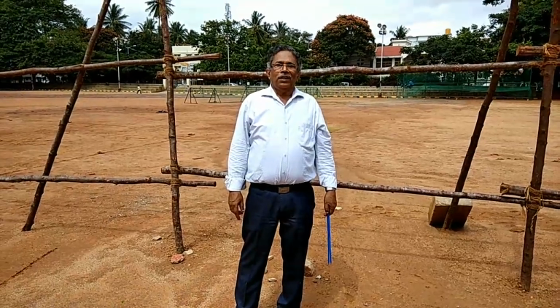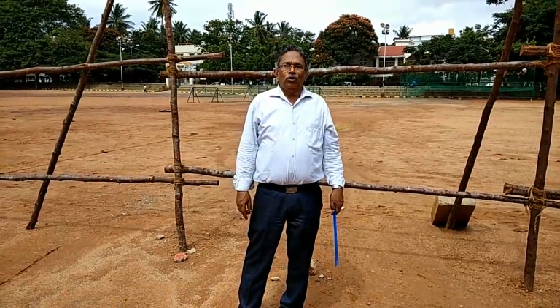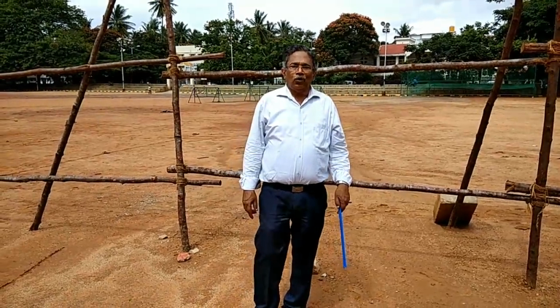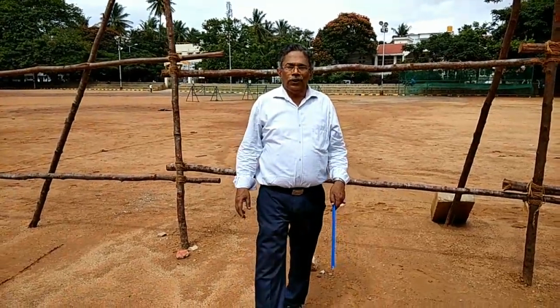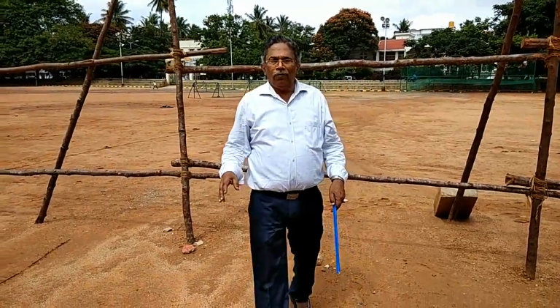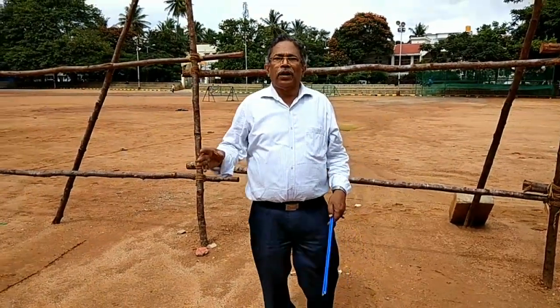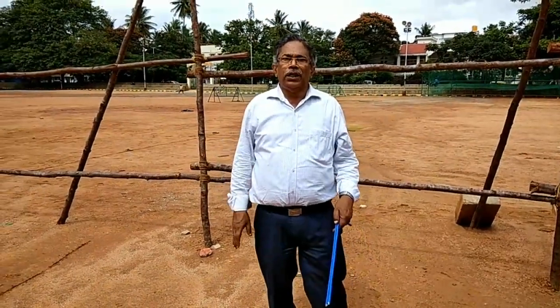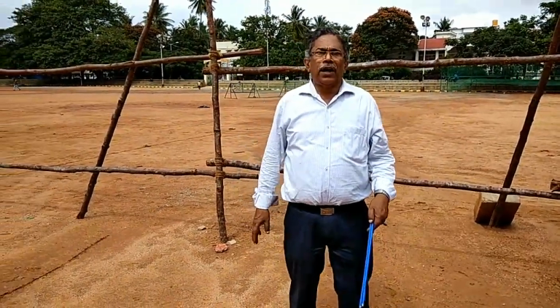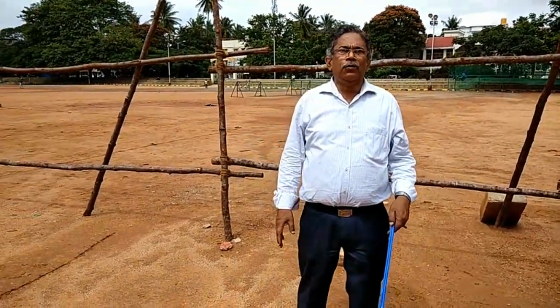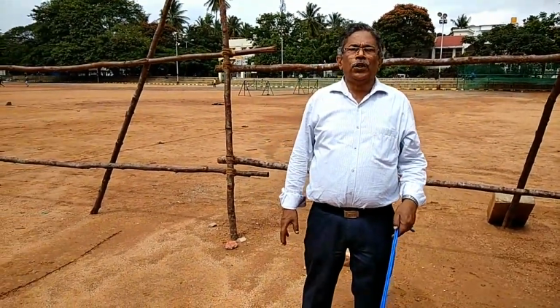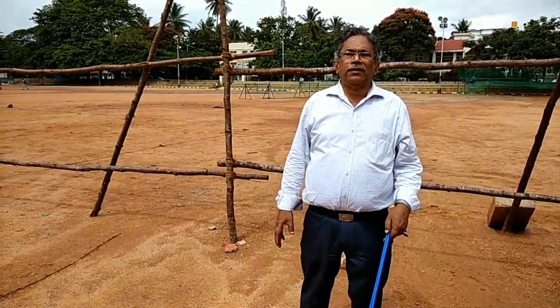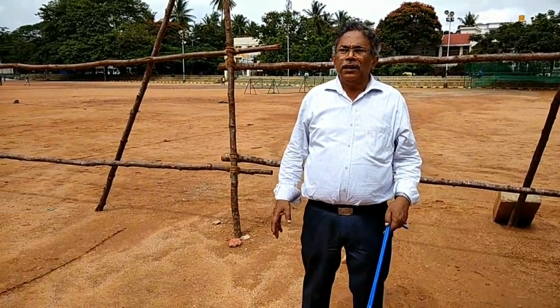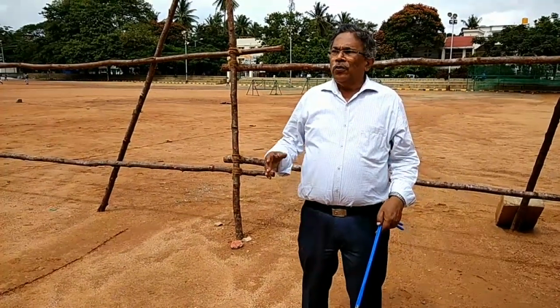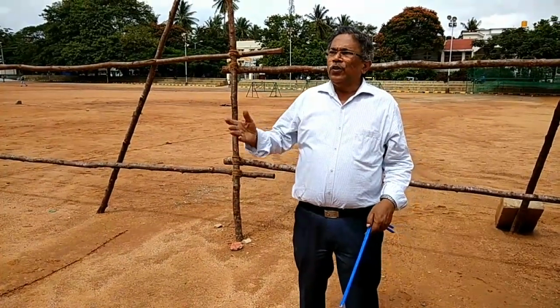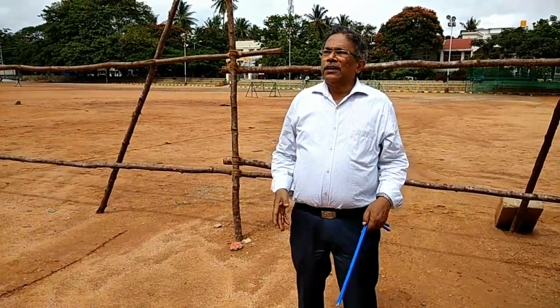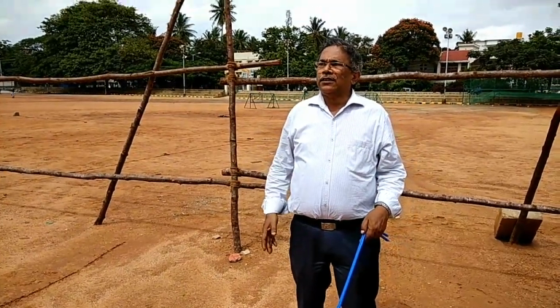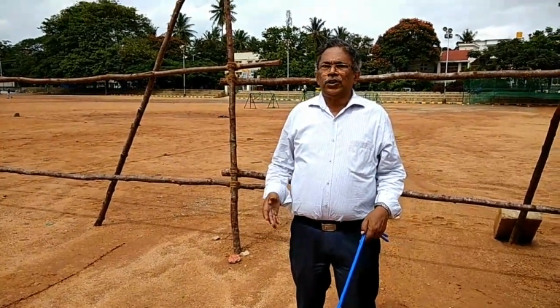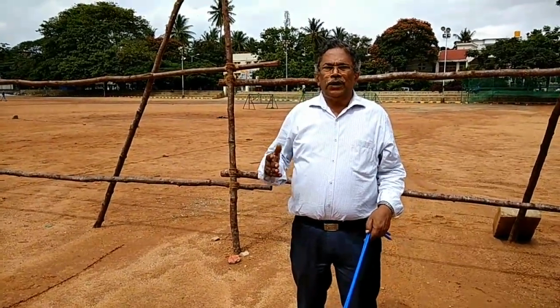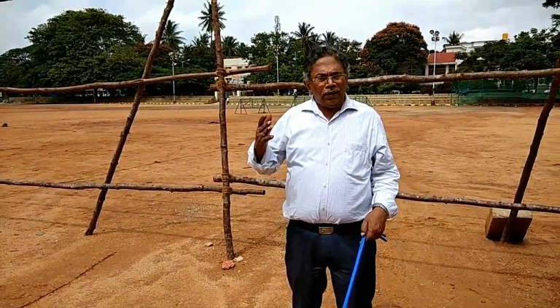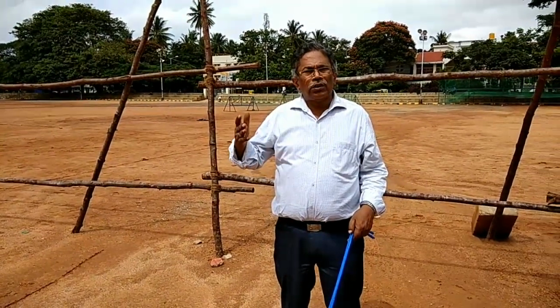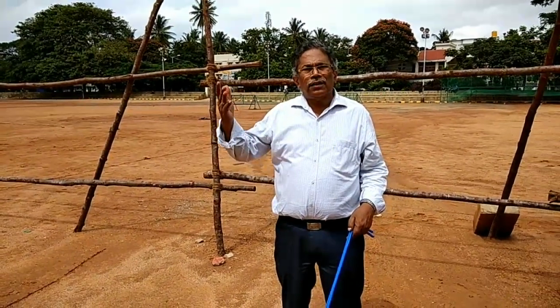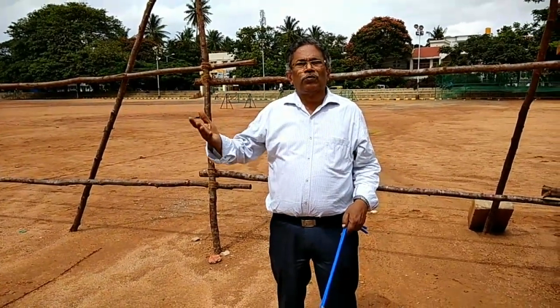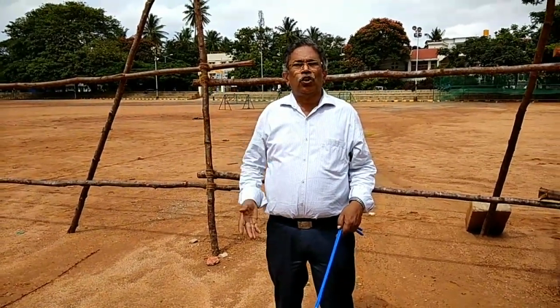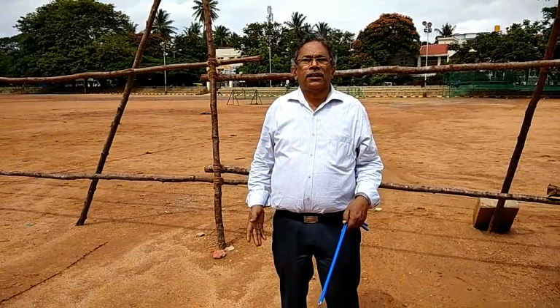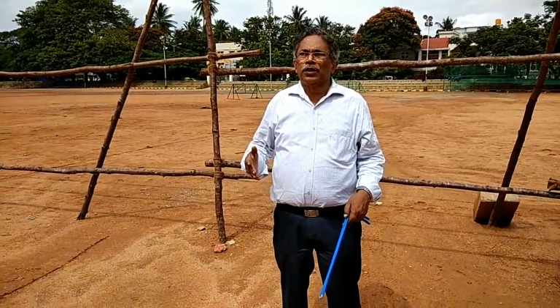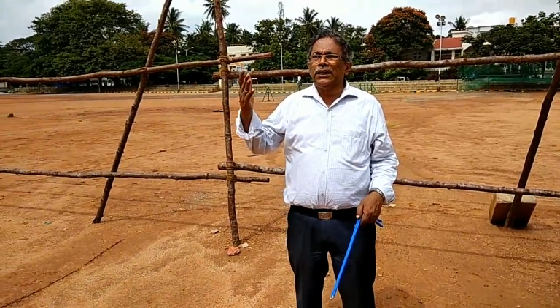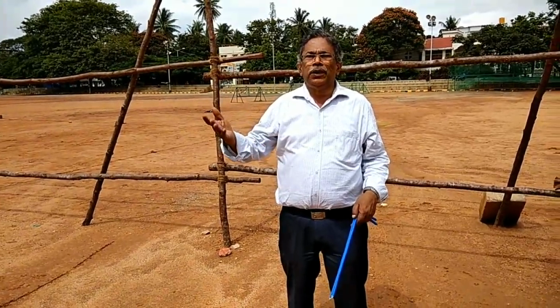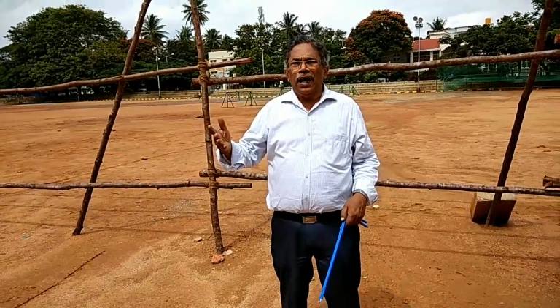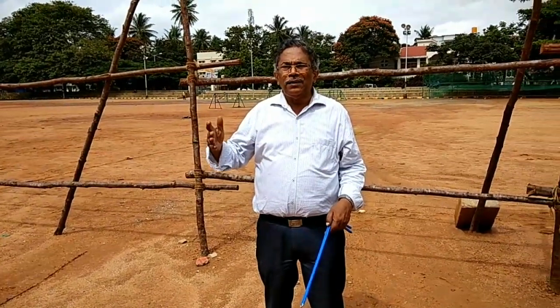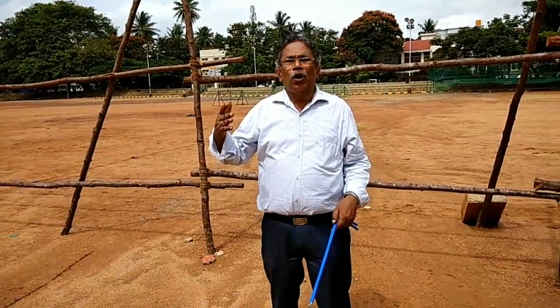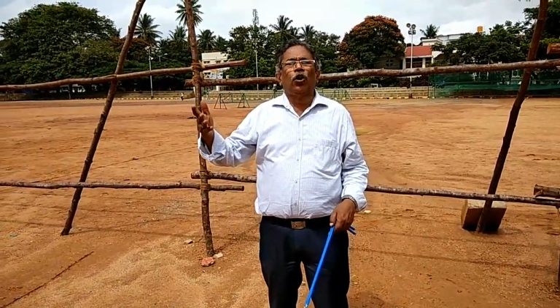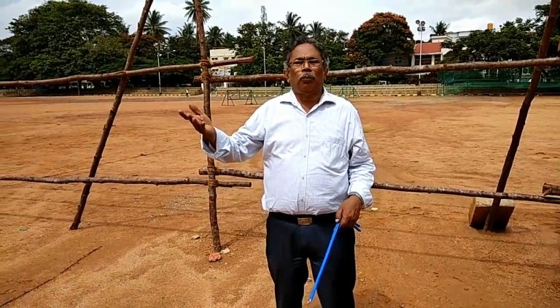Hello, this is Dr. D.B. Chavan from Dragon Deep Water Divining Center. We are using the Electrical Earth Resistivity Meter test for the geological survey, beside that the EMM meter, the dowsing rod, and compound.